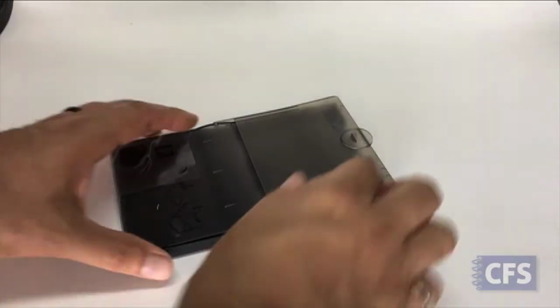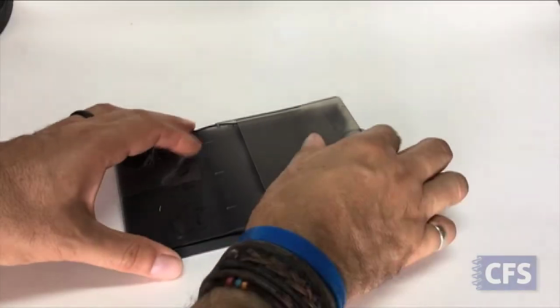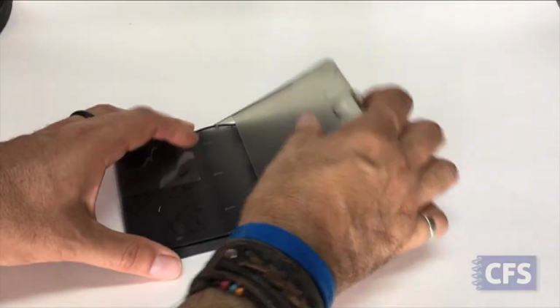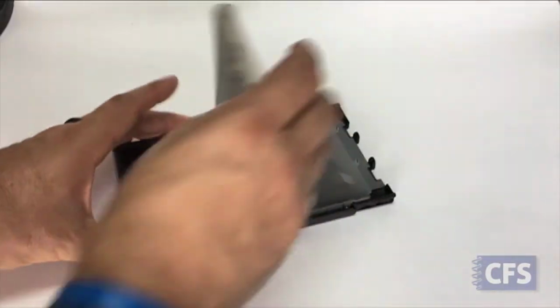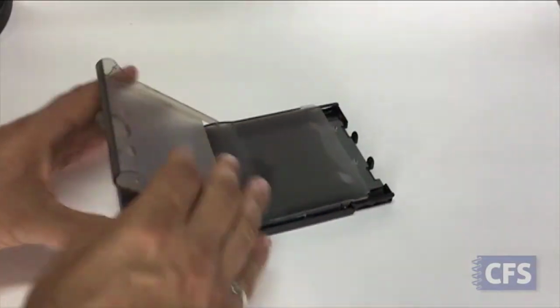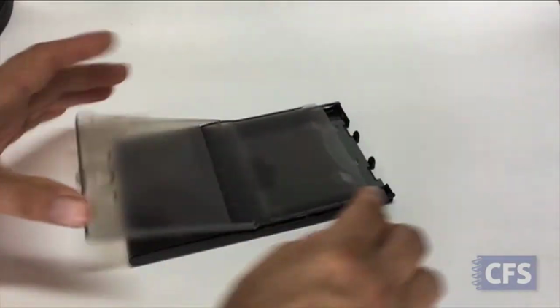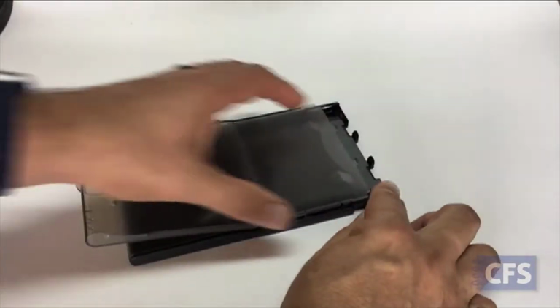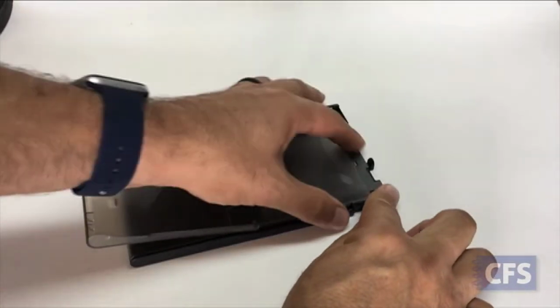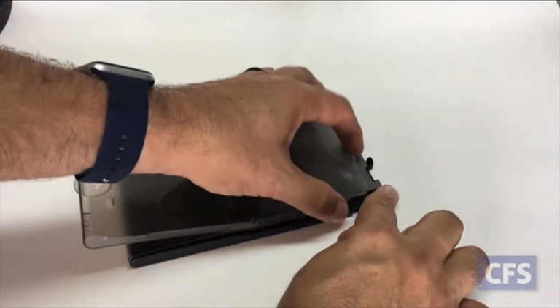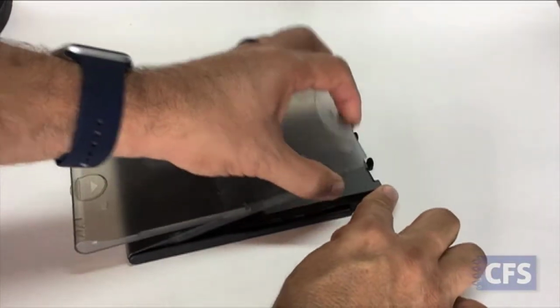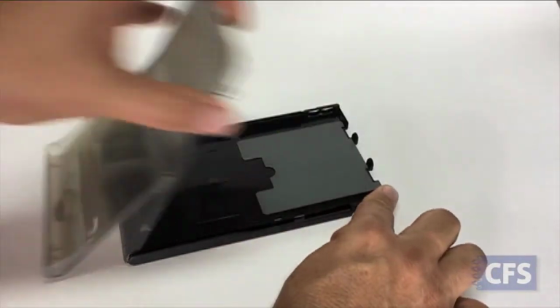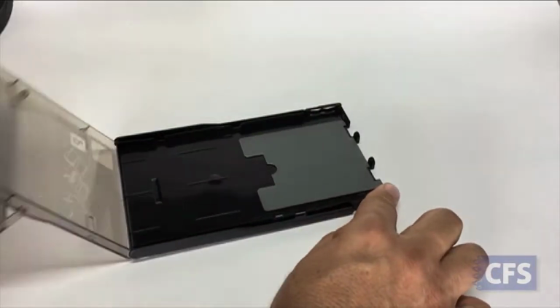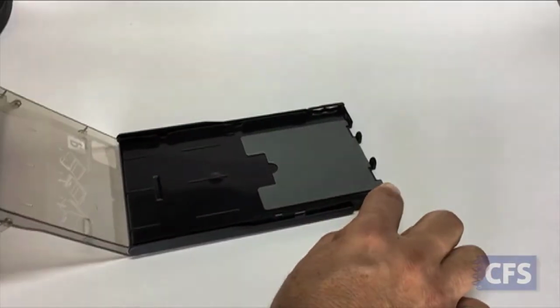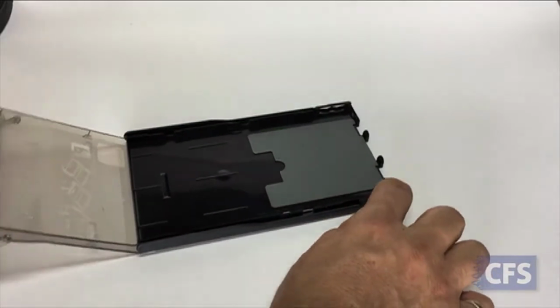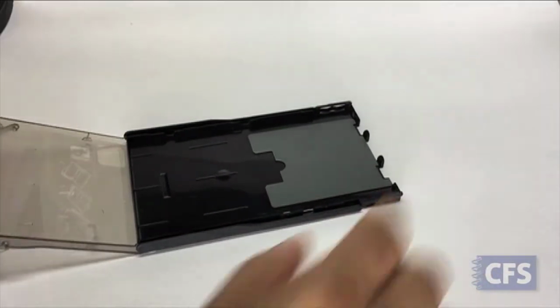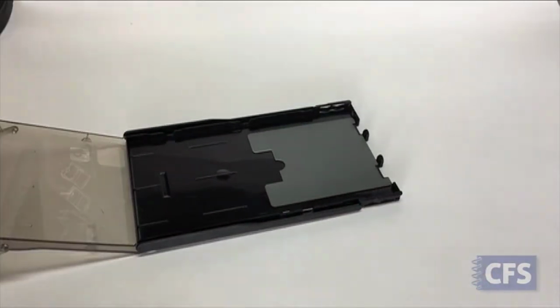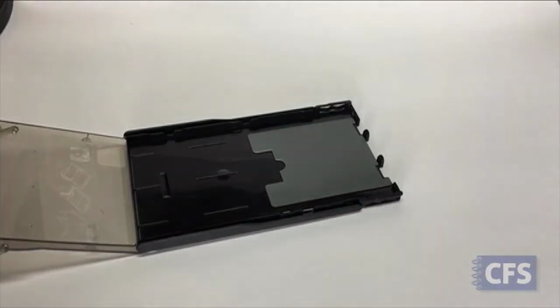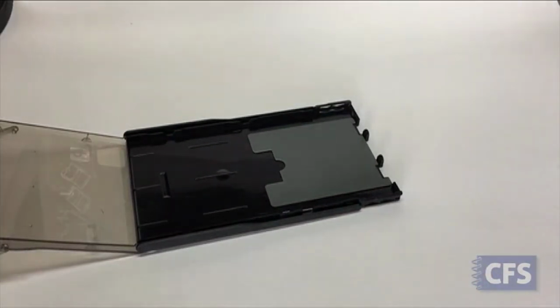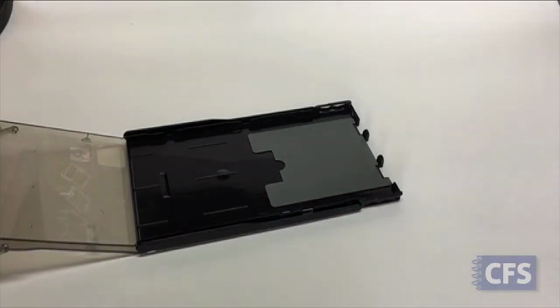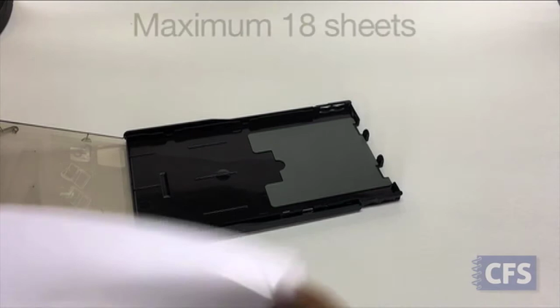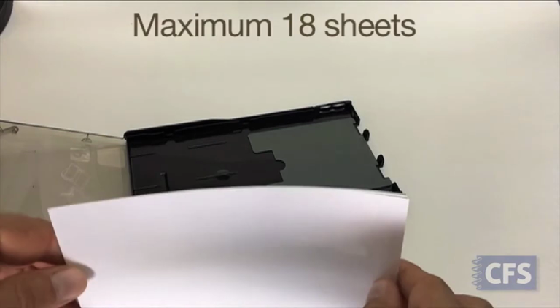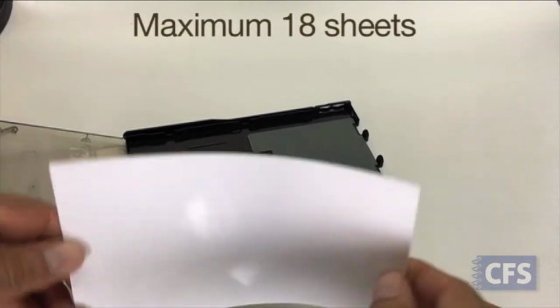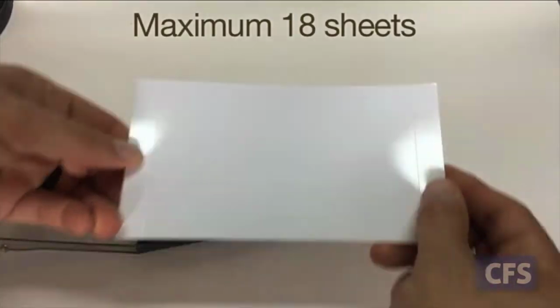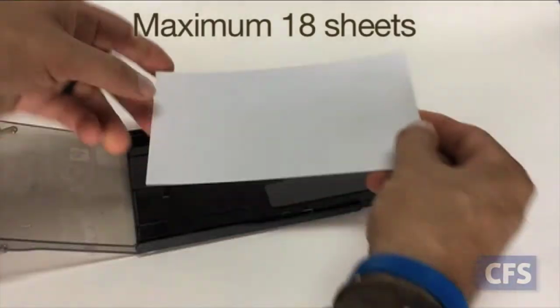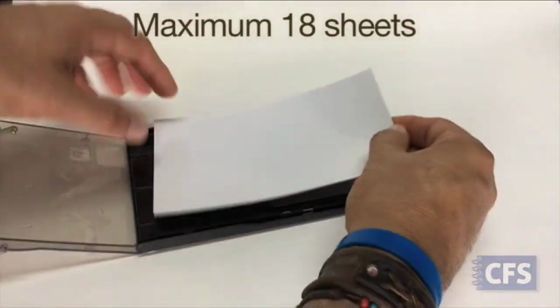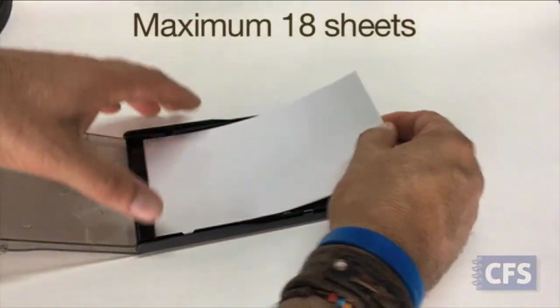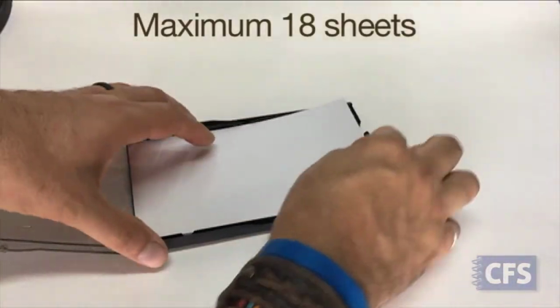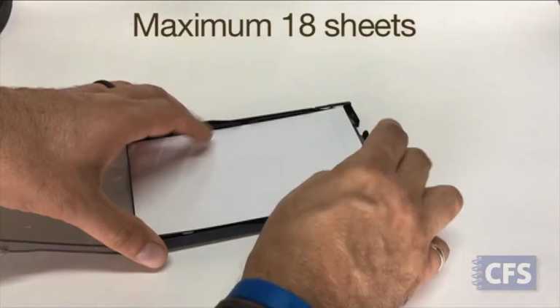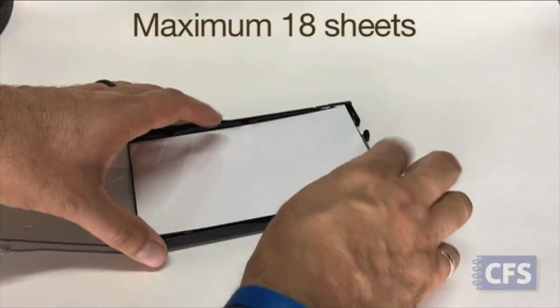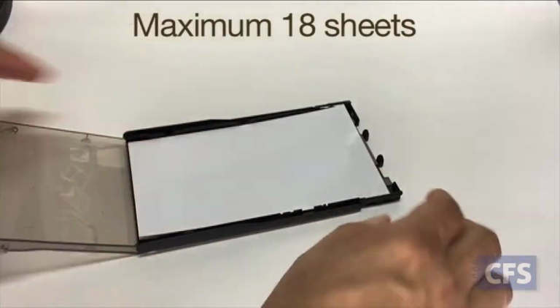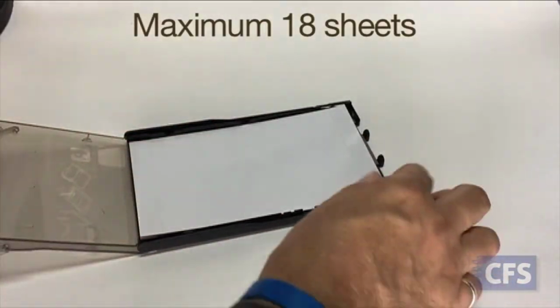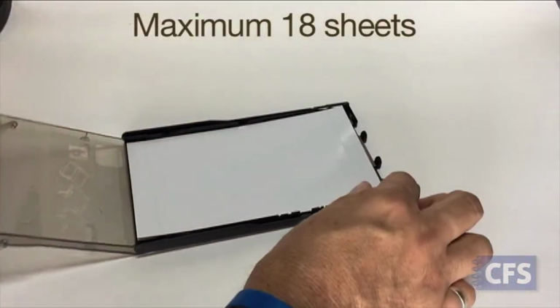Next, we'll load the print paper into the tray, and then insert it into the front of the printer. Be sure to load no more than 18 sheets at a time.